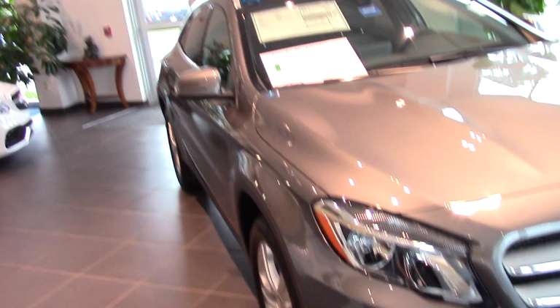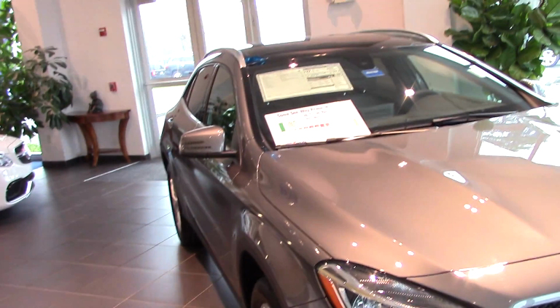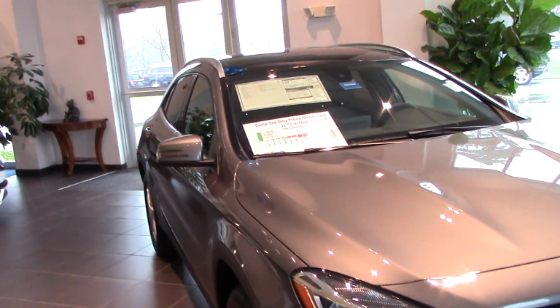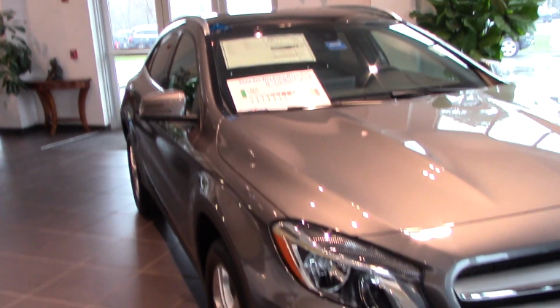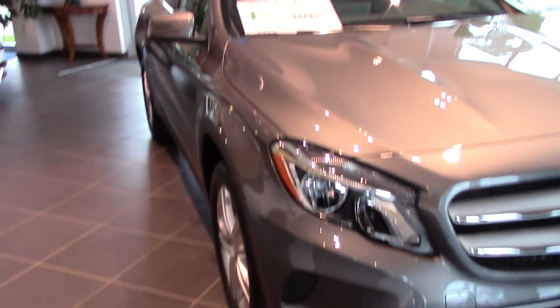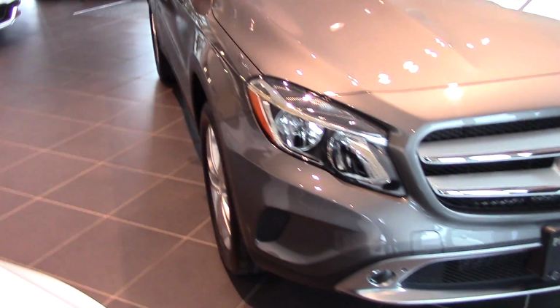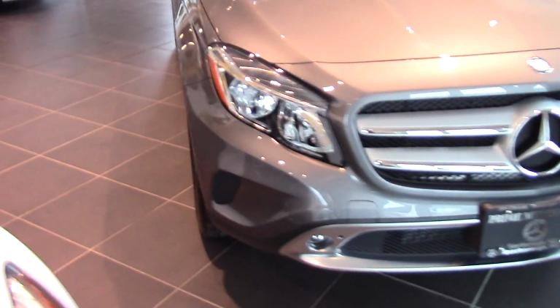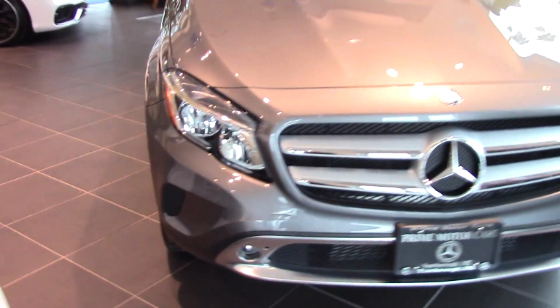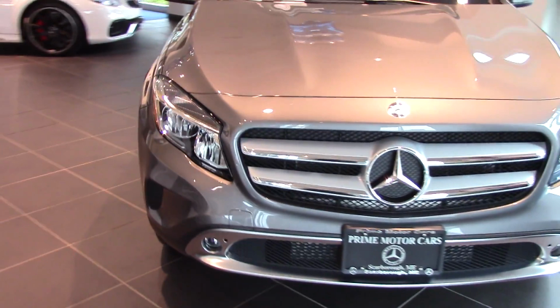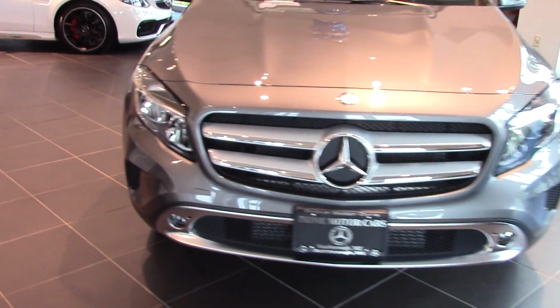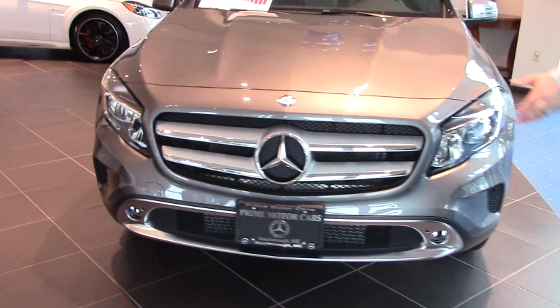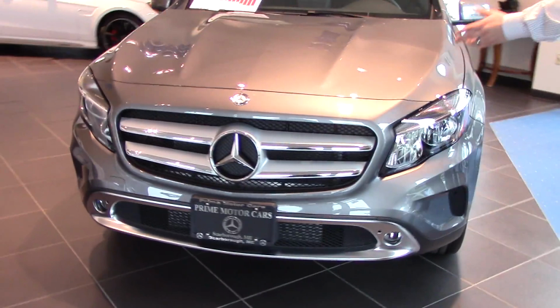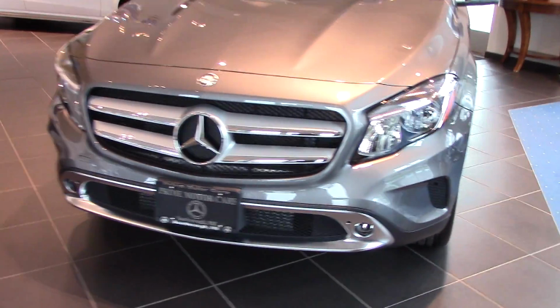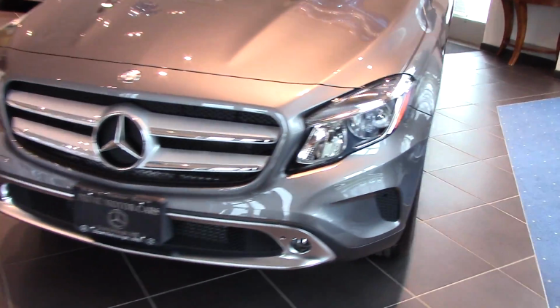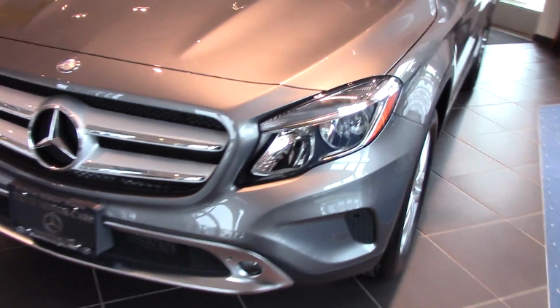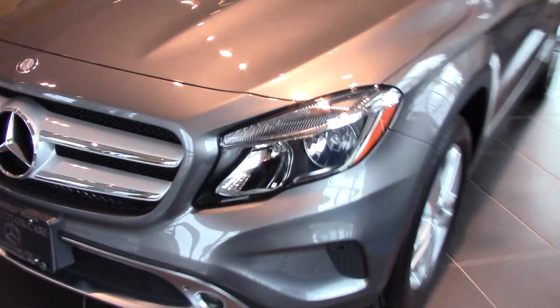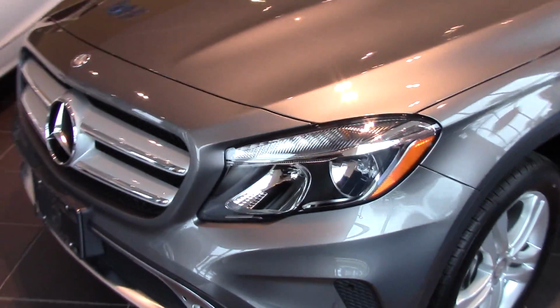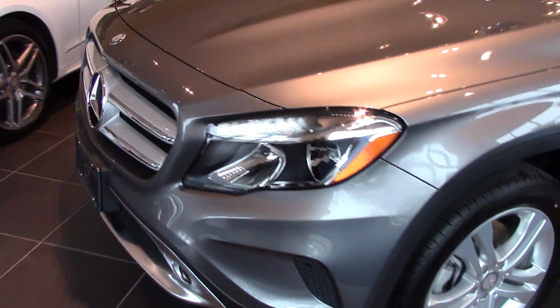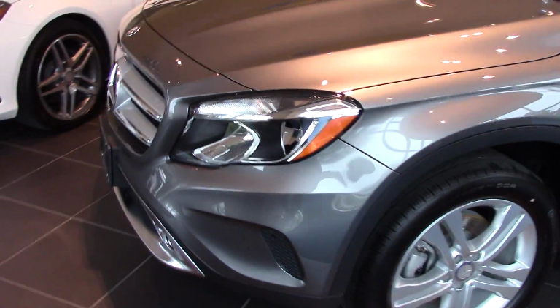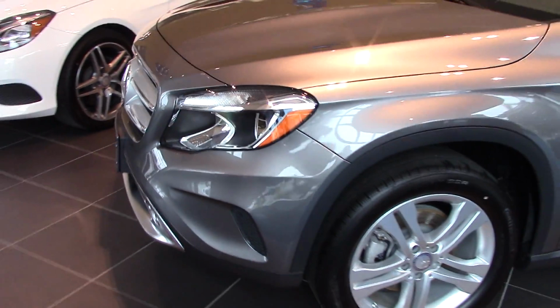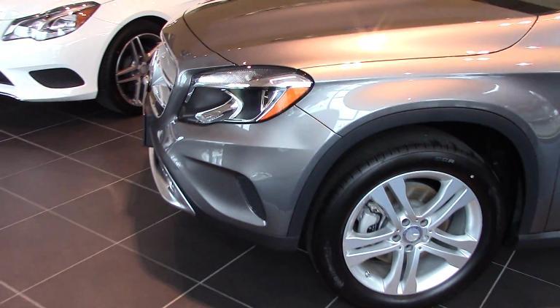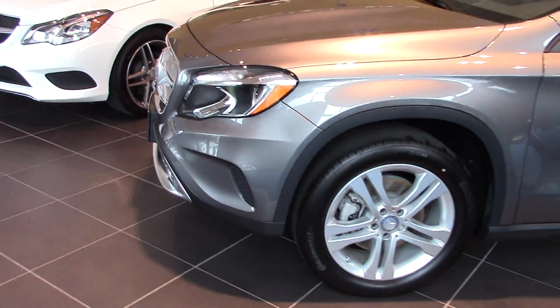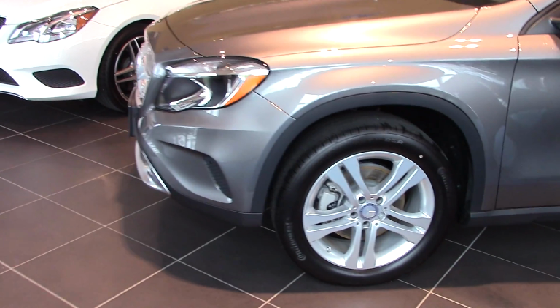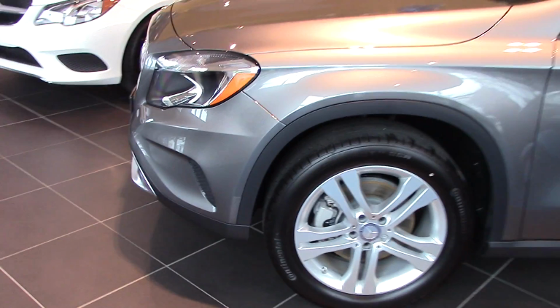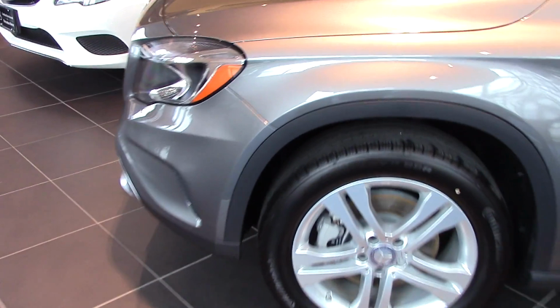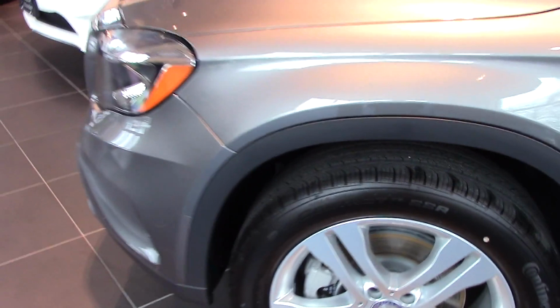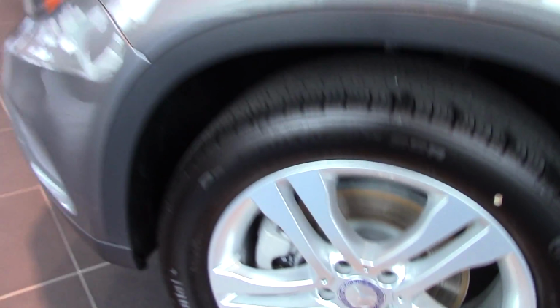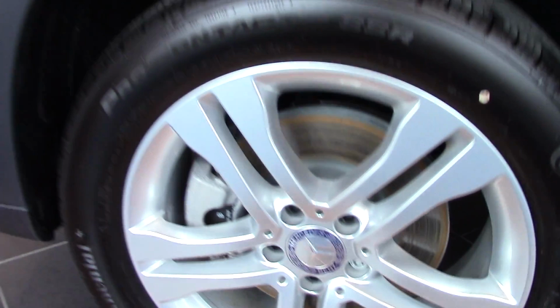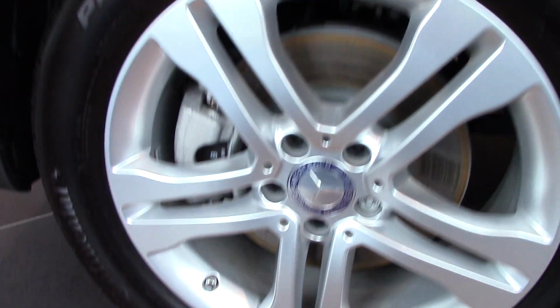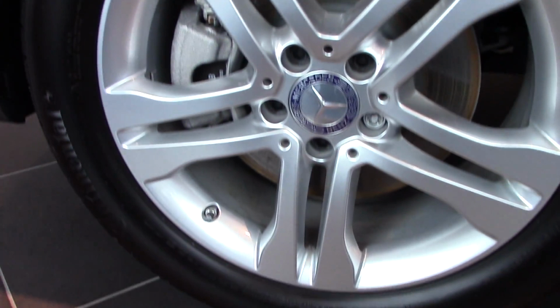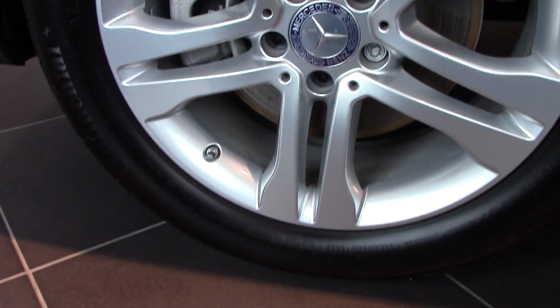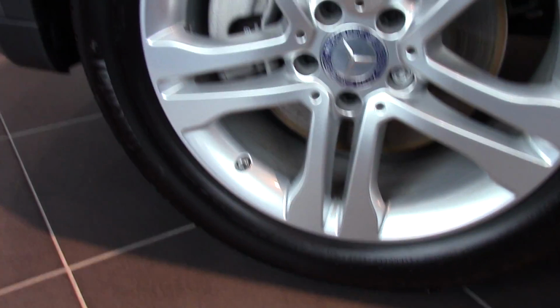This is a mountain gray metallic — I want to show you around. It's a beautiful paint color. Really nice rims on this vehicle.